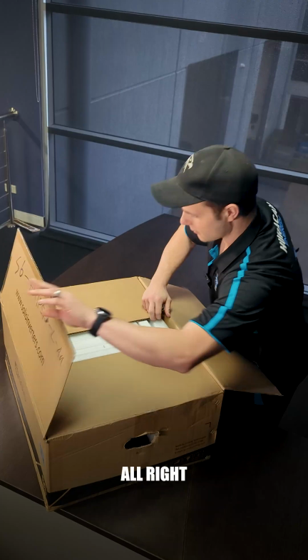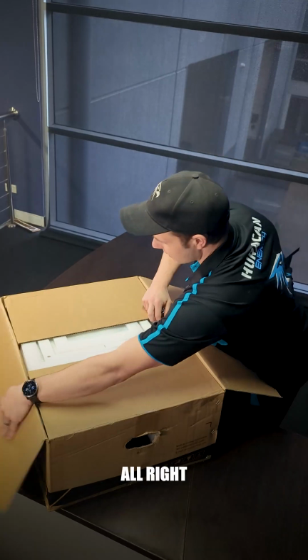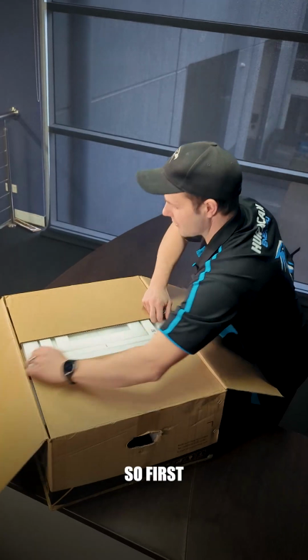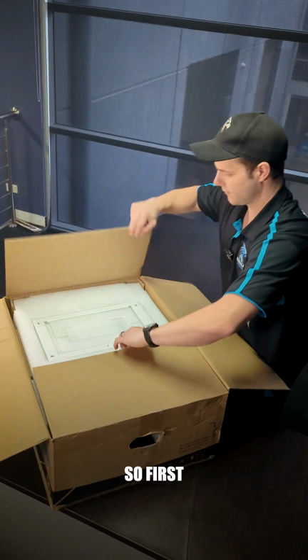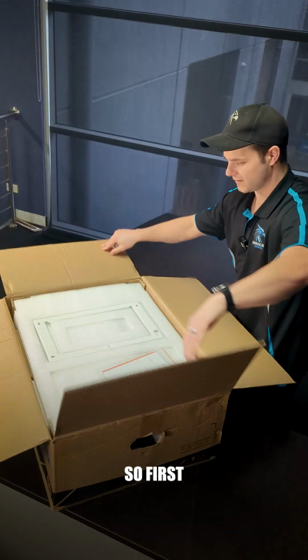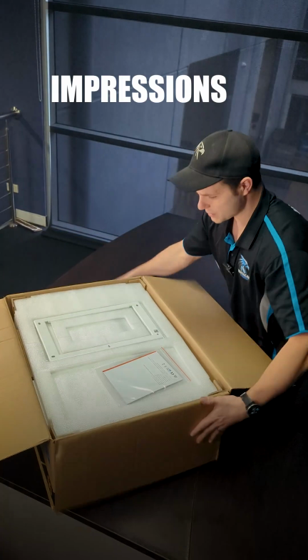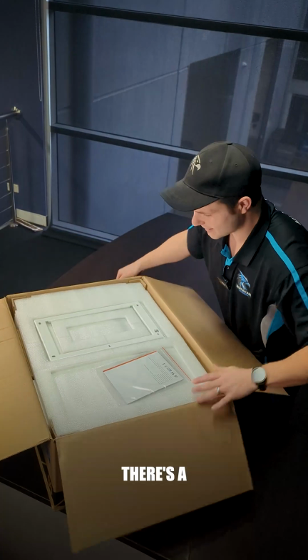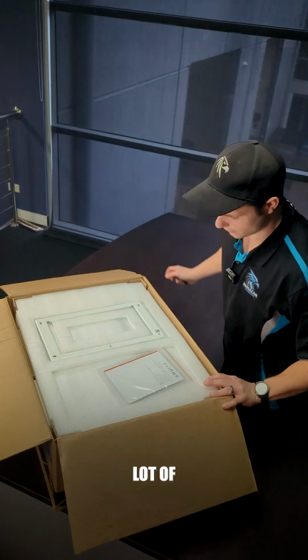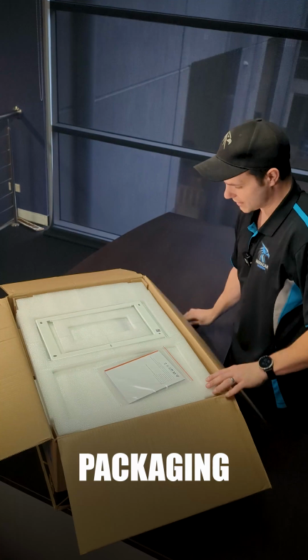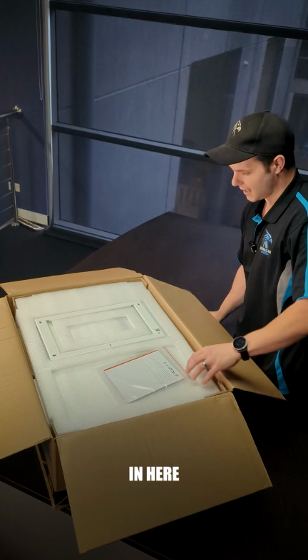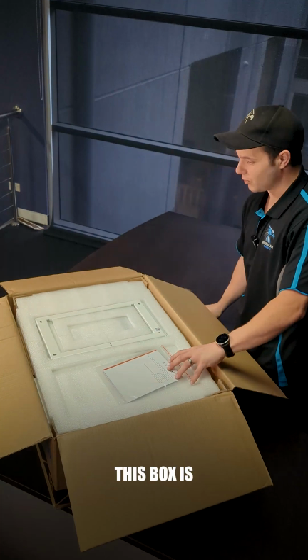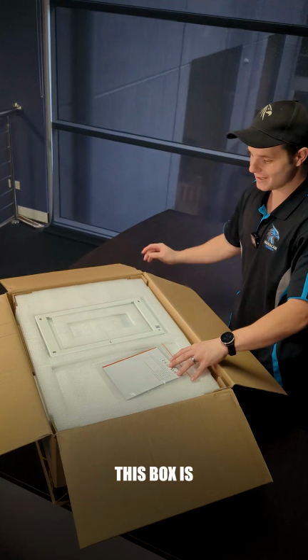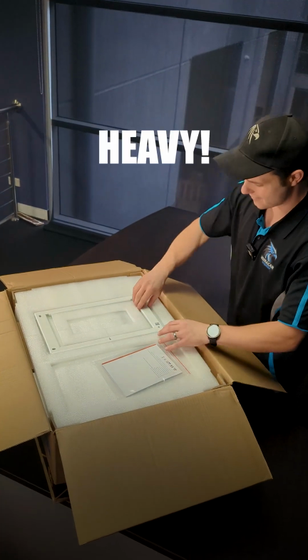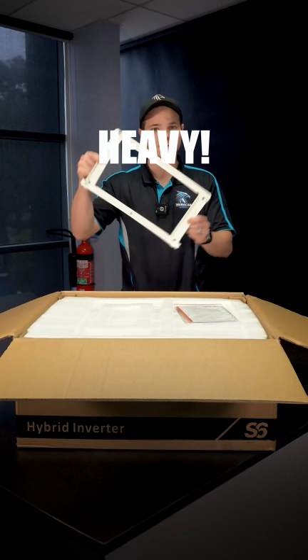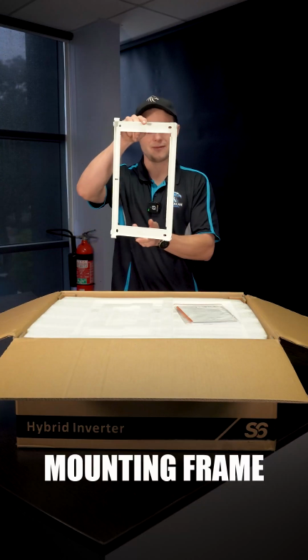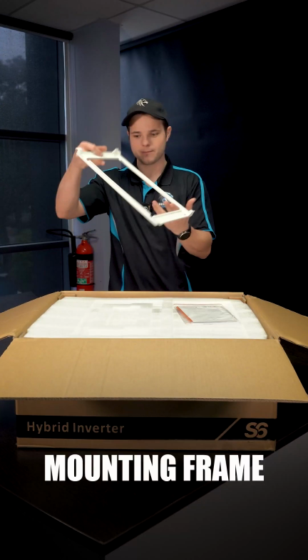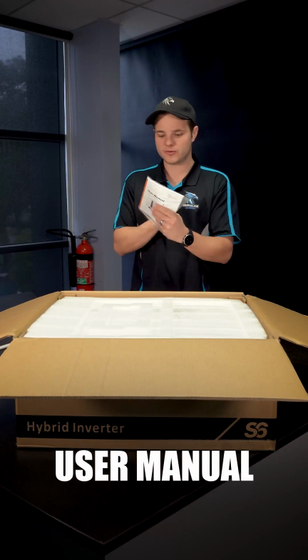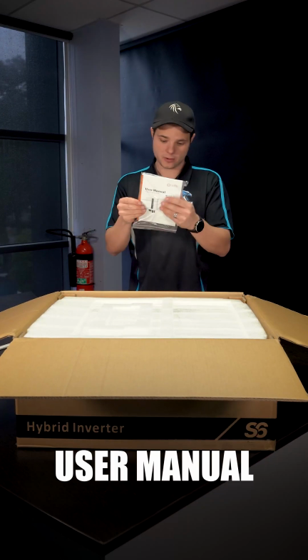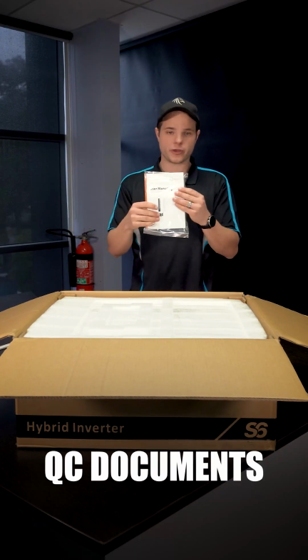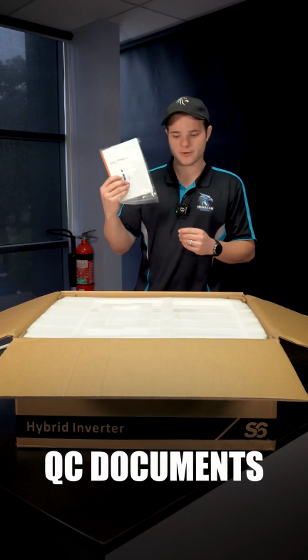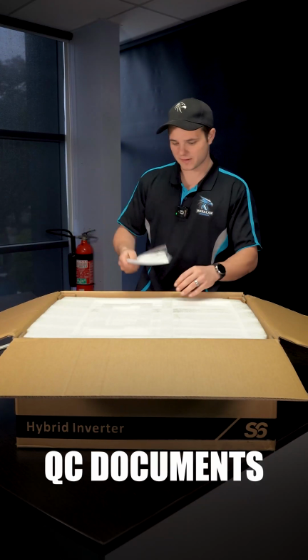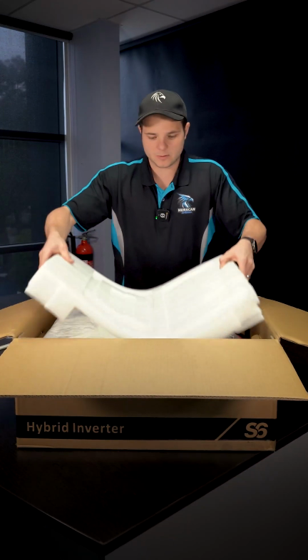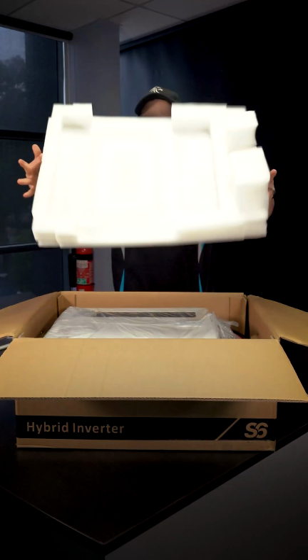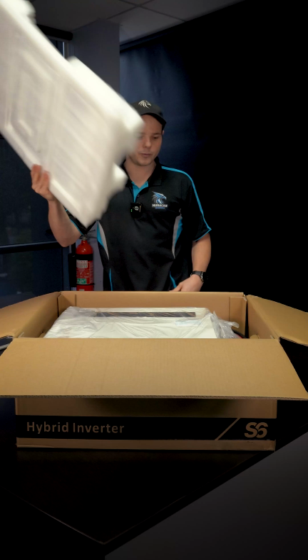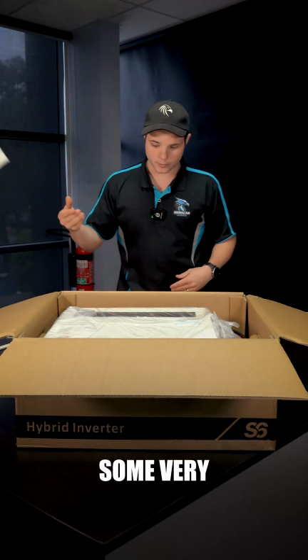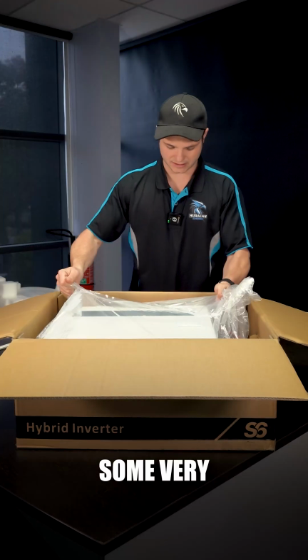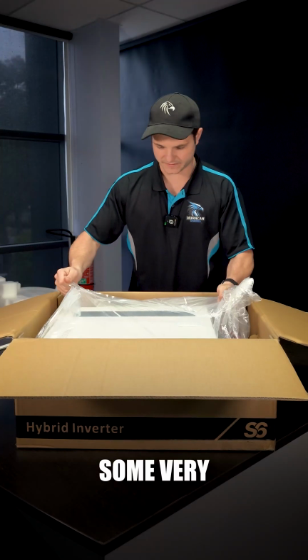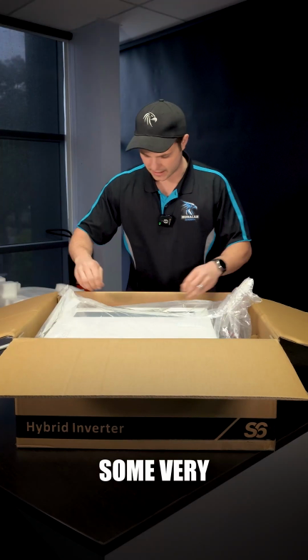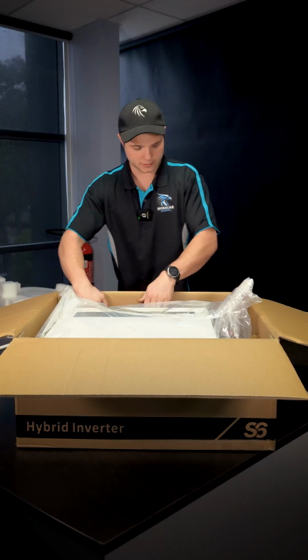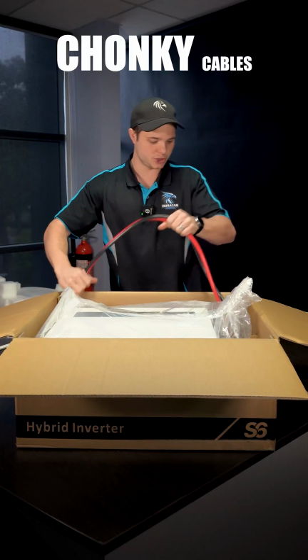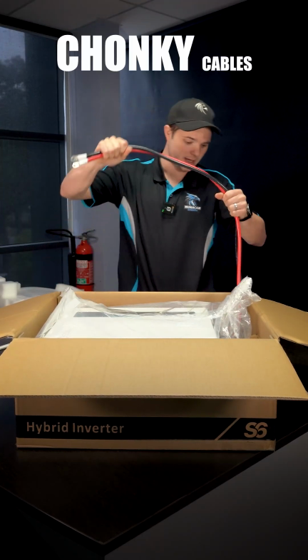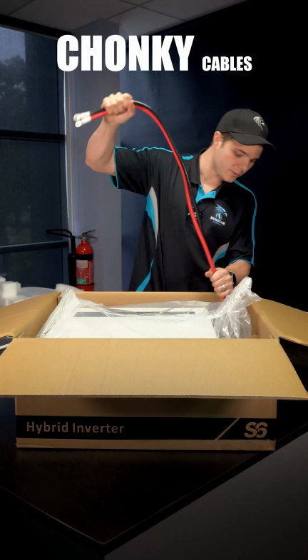Alright, first impressions — there's a lot of packaging in here and this box is heavy. We've got a mounting frame, user manual, QC documents, and some very chonky cables.